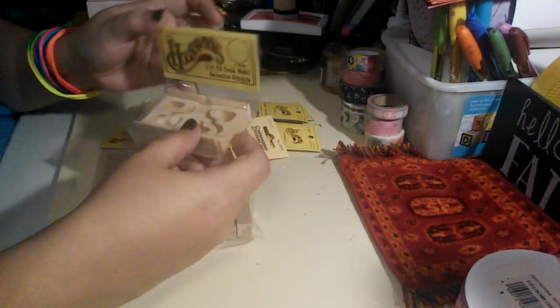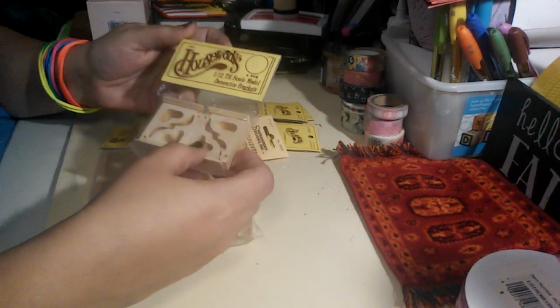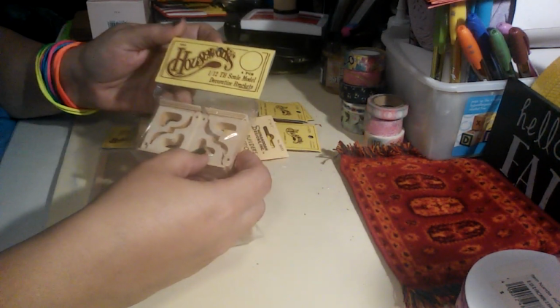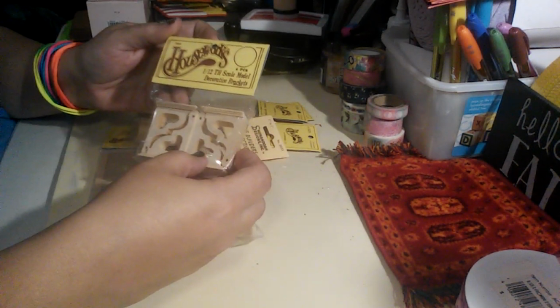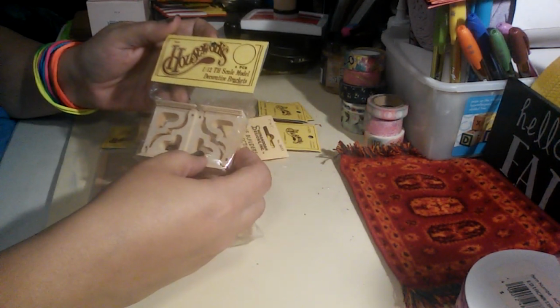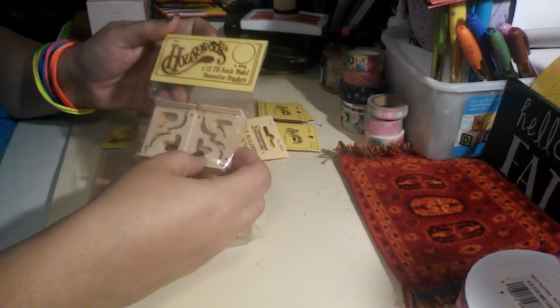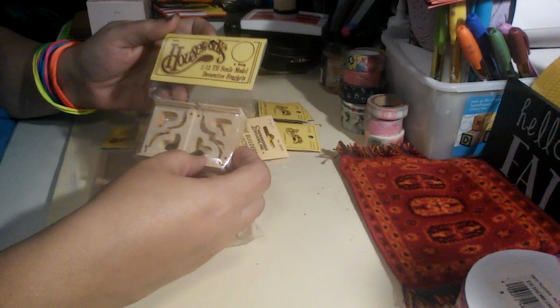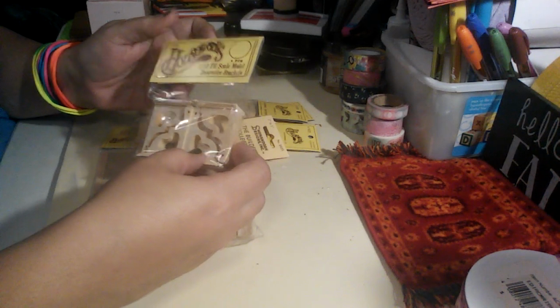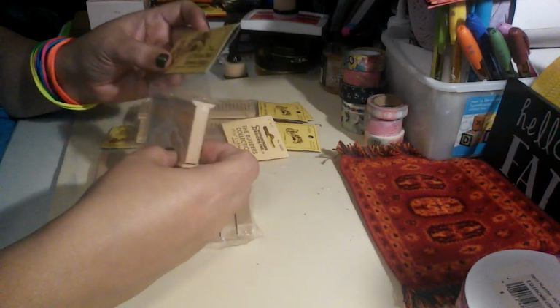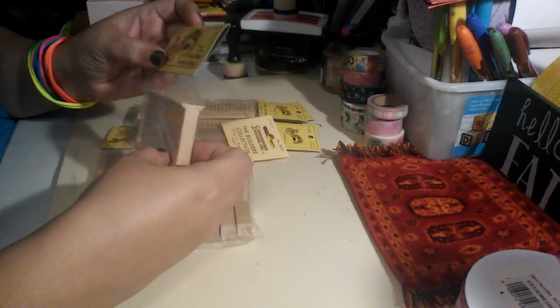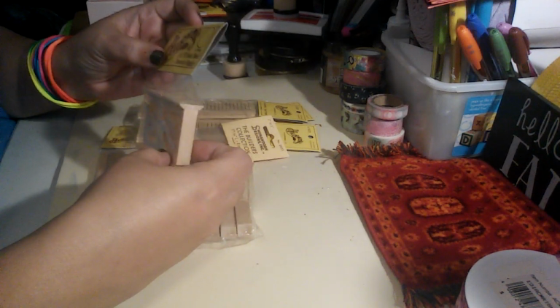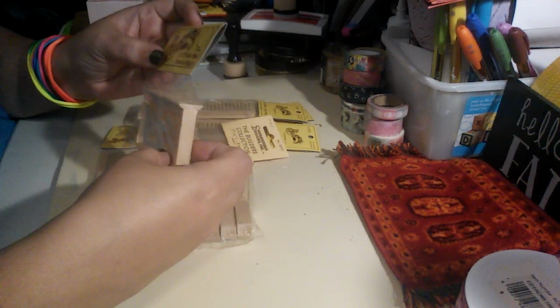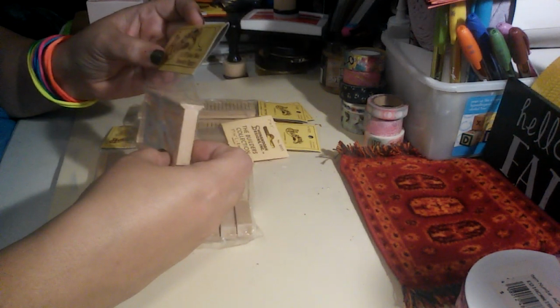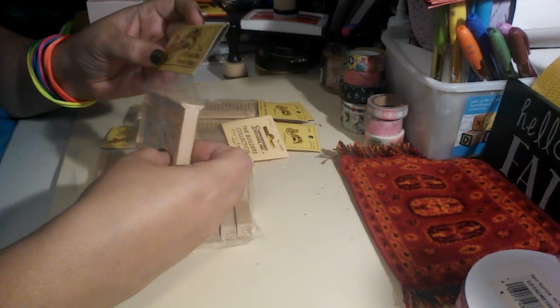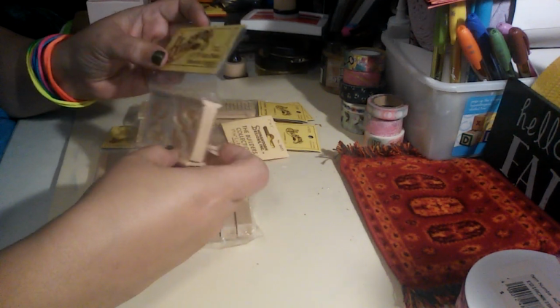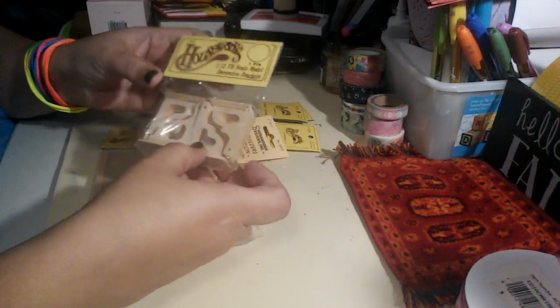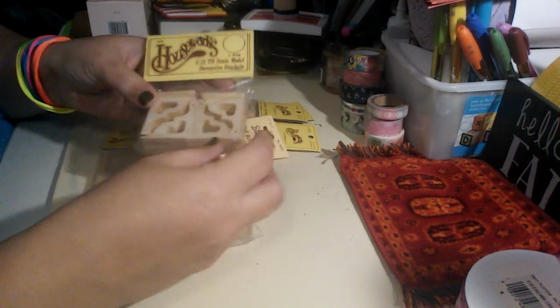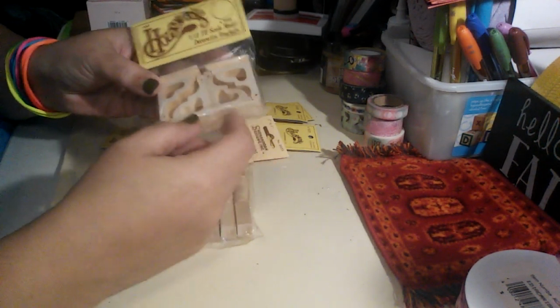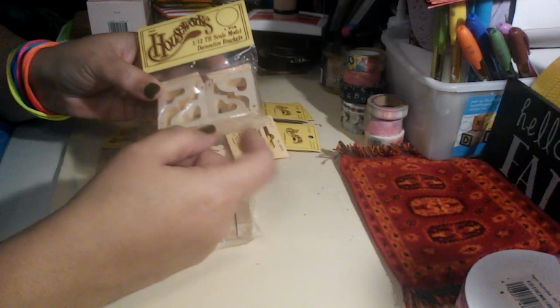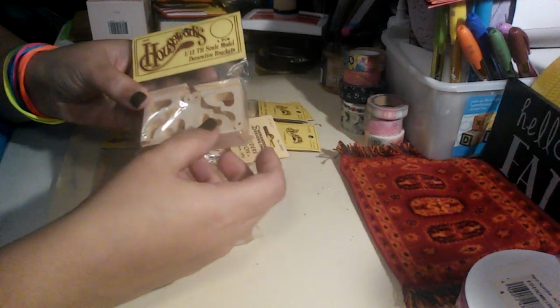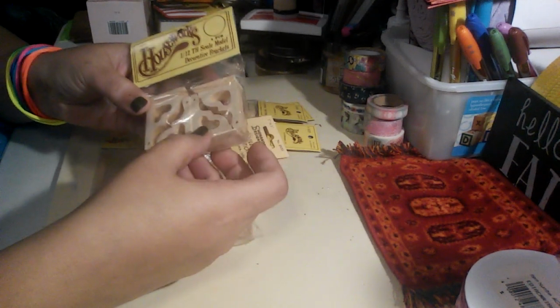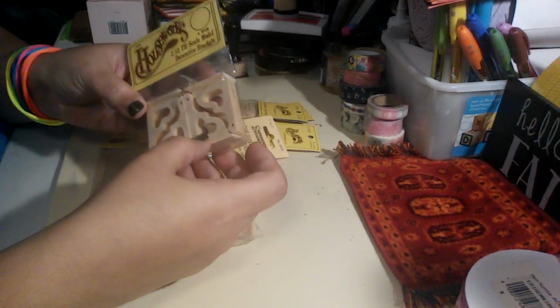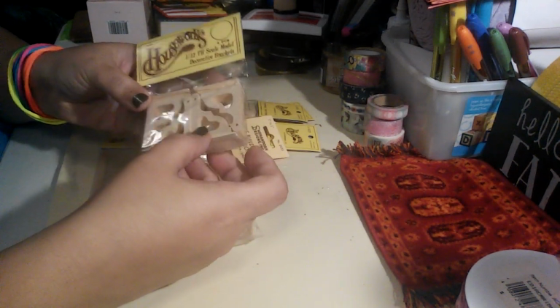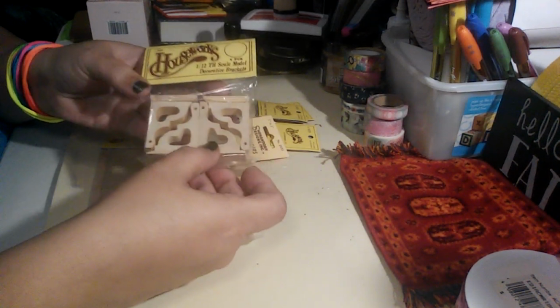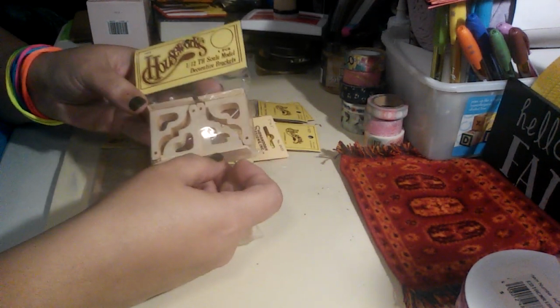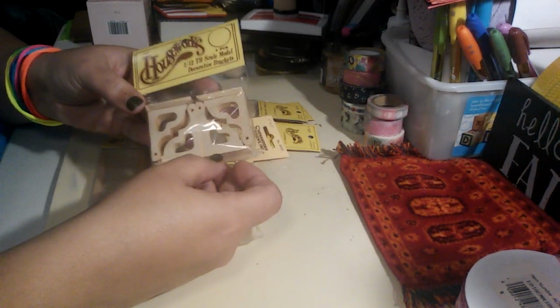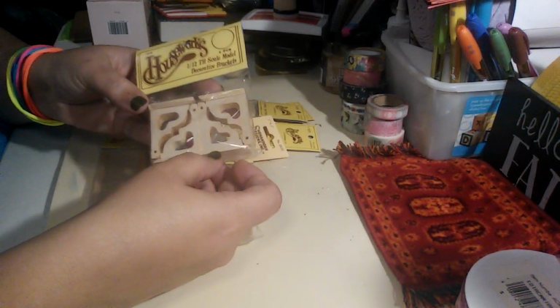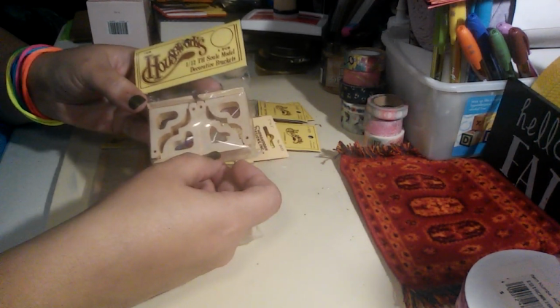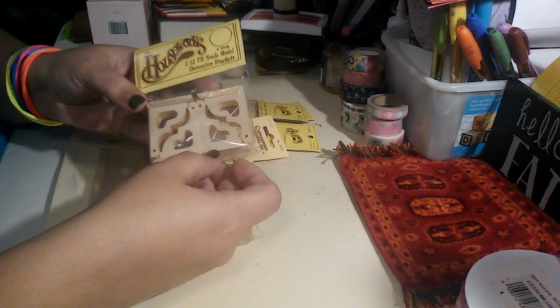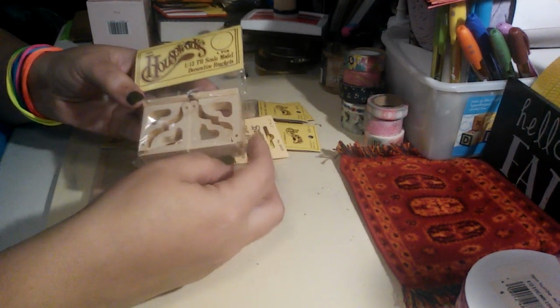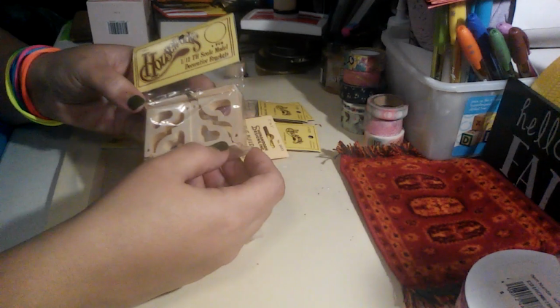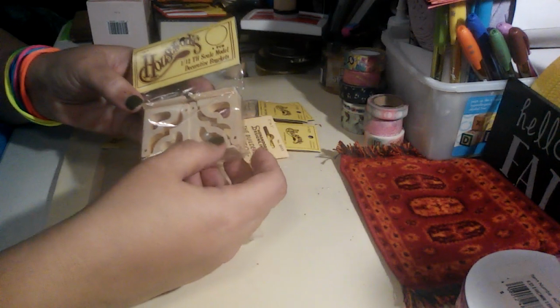Then these are the decorative brackets. These would look very nice in a Victorian style house, and there's four of them.